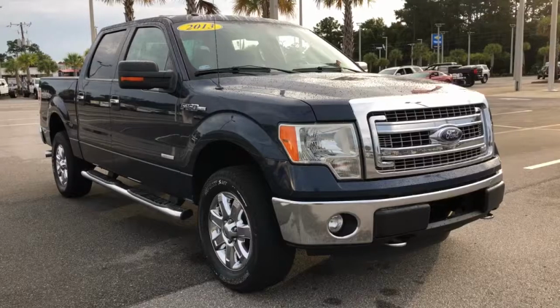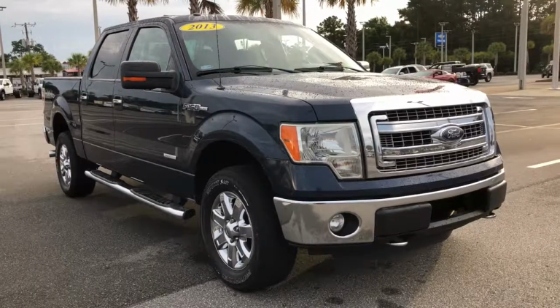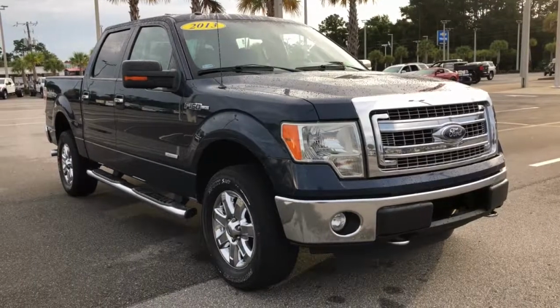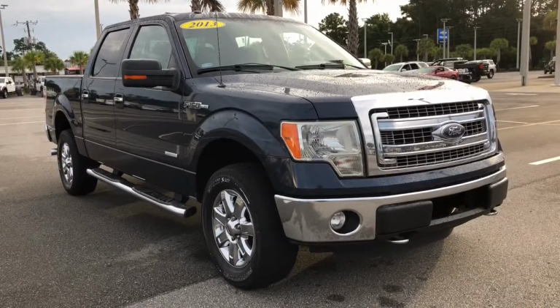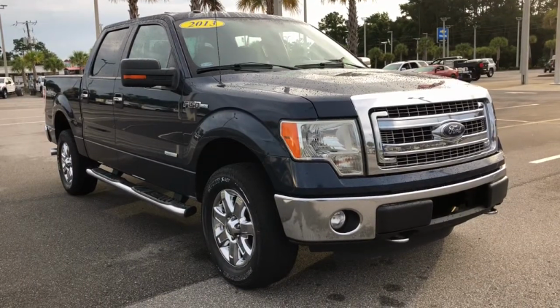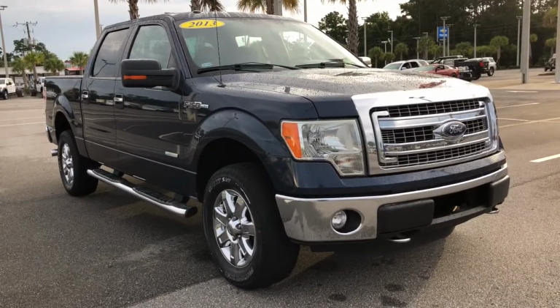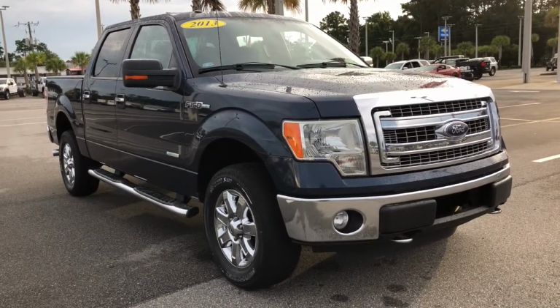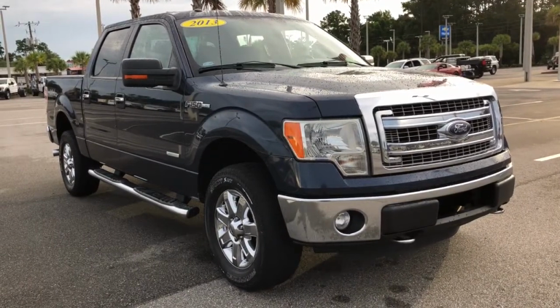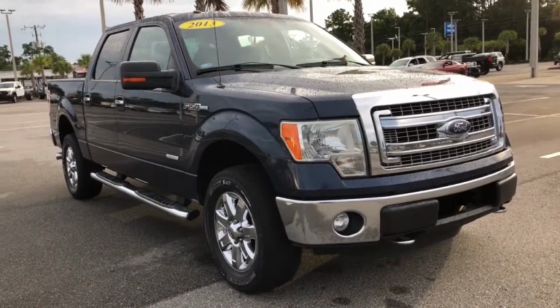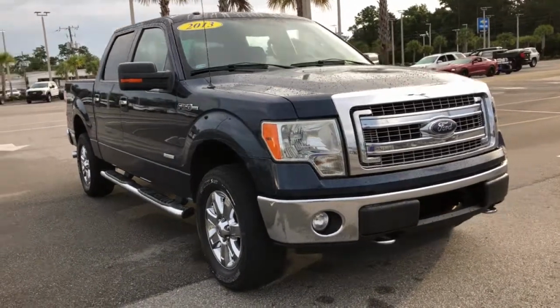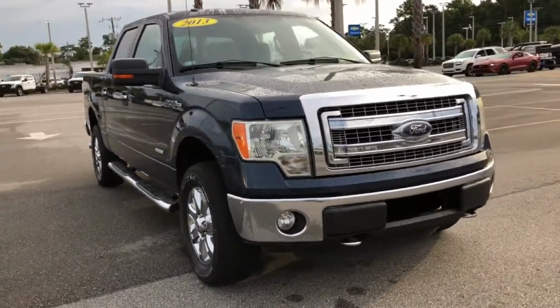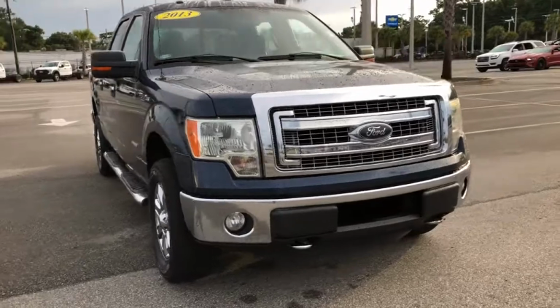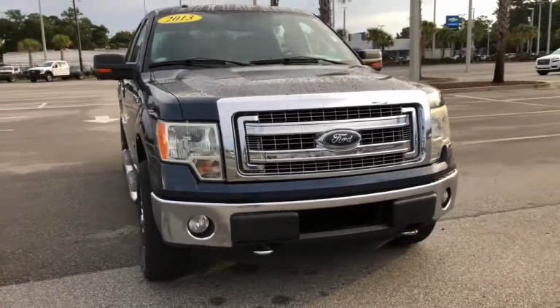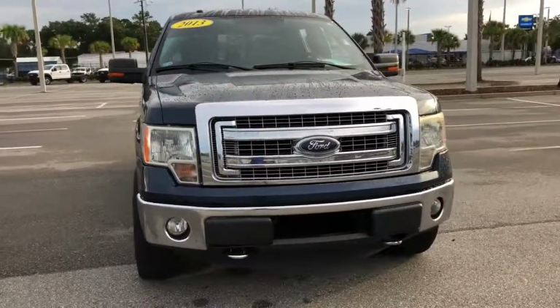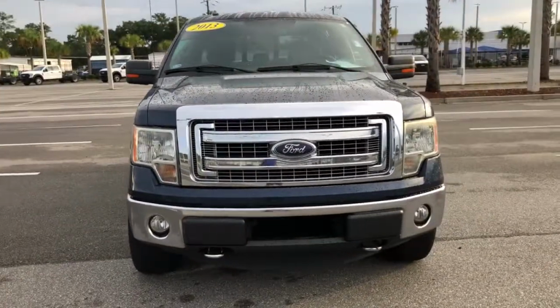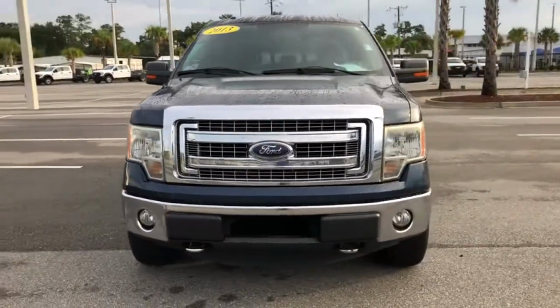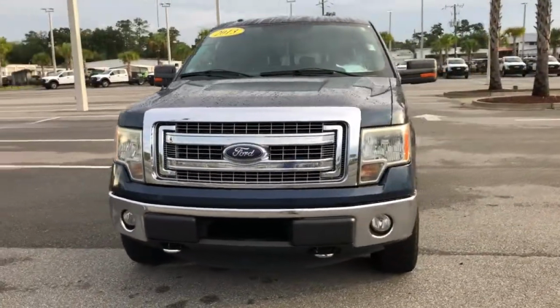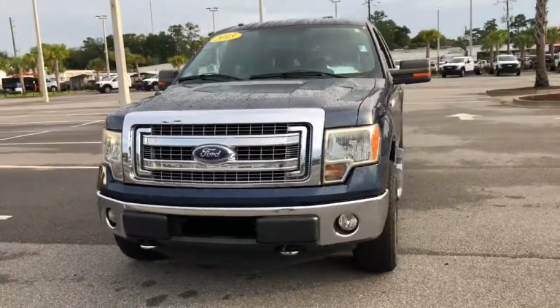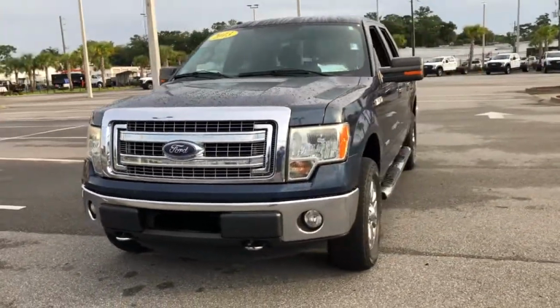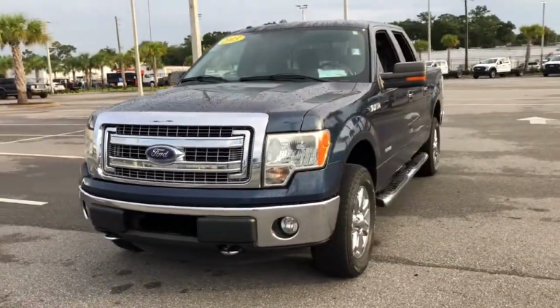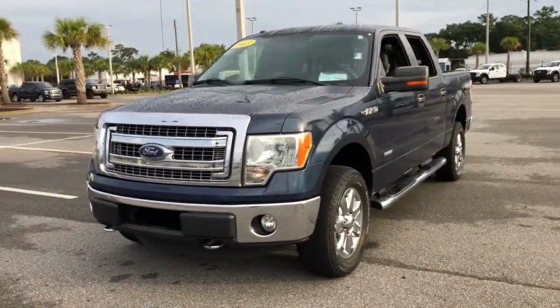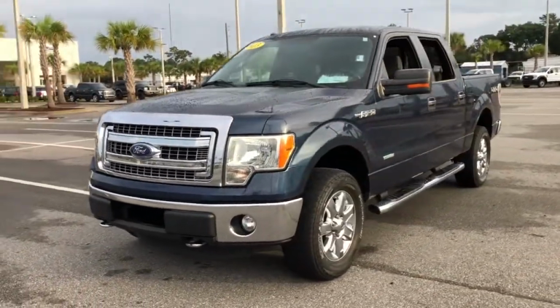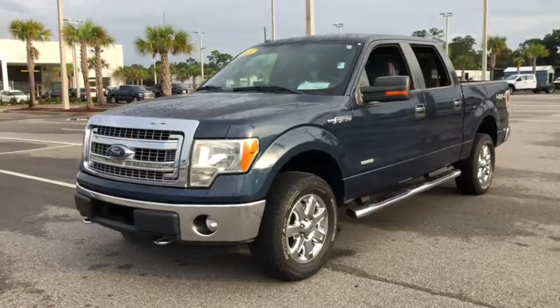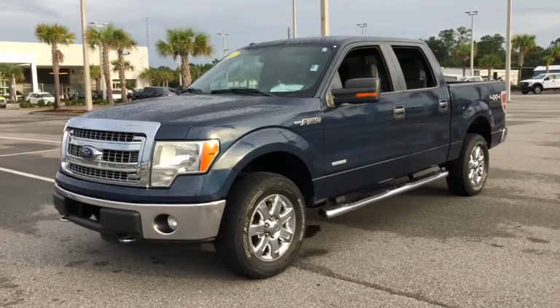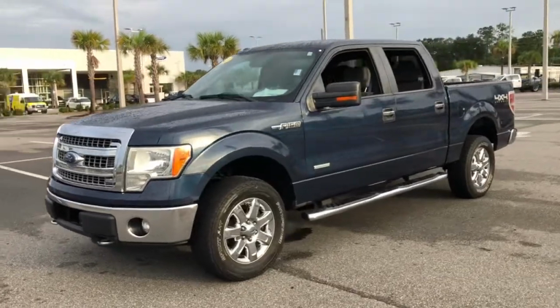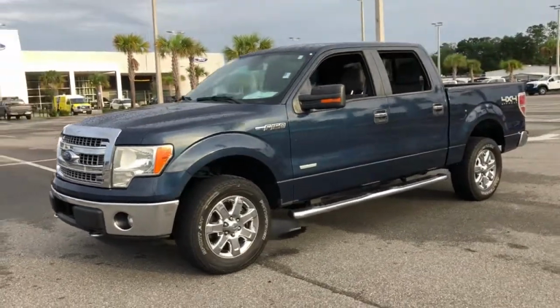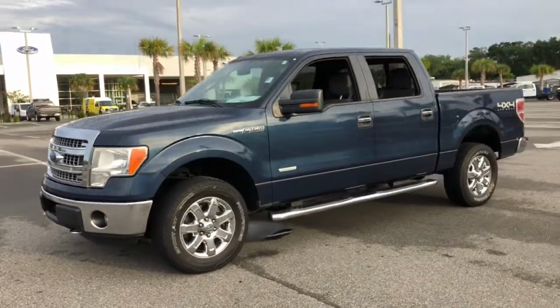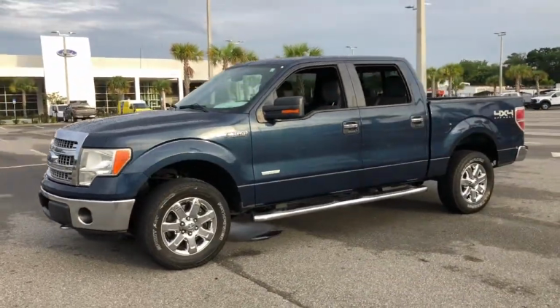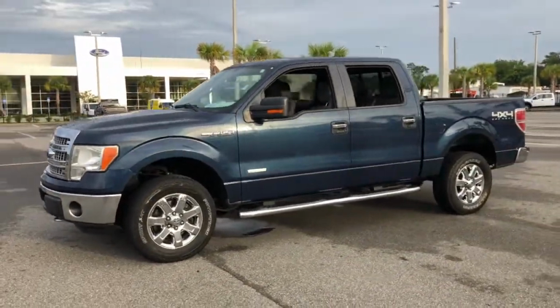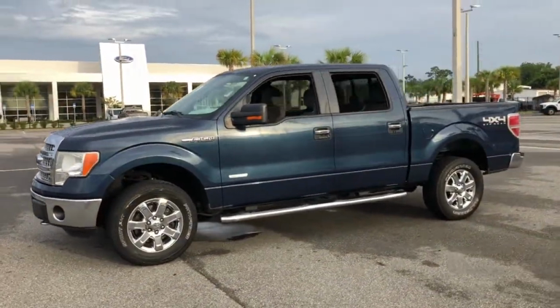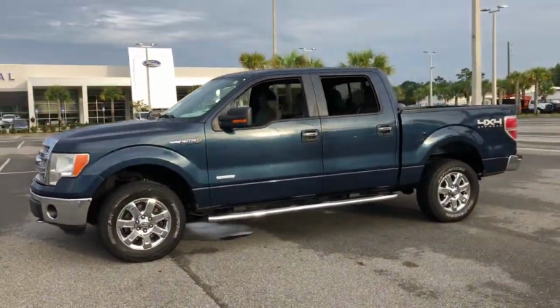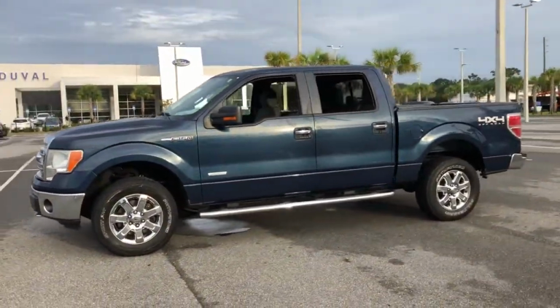Check out this 2013 Ford F-150. This vehicle is an outstanding buy with fewer than 200,000 miles on the odometer. This rugged F-150 is ready for work, off-roading, or a little R&R.